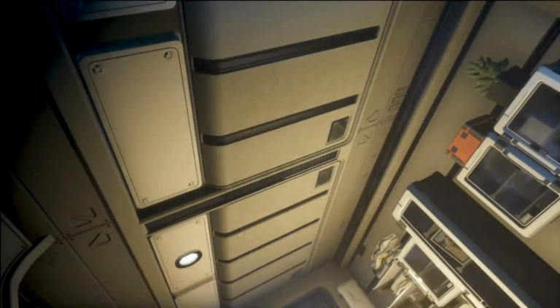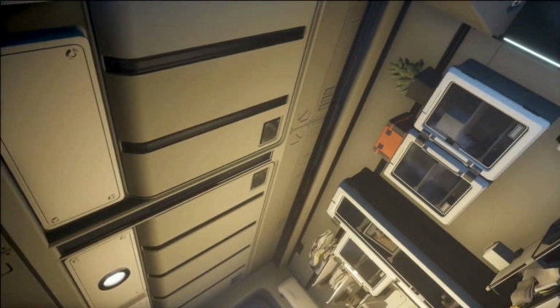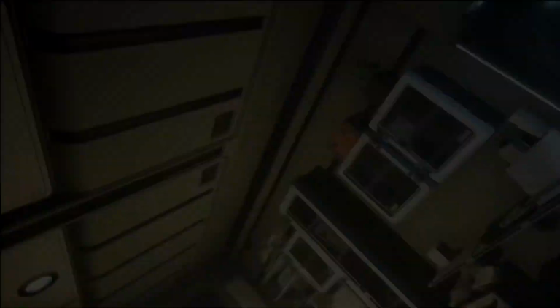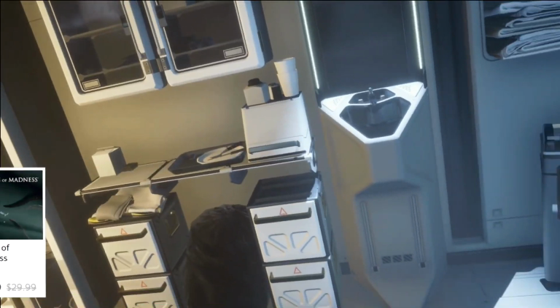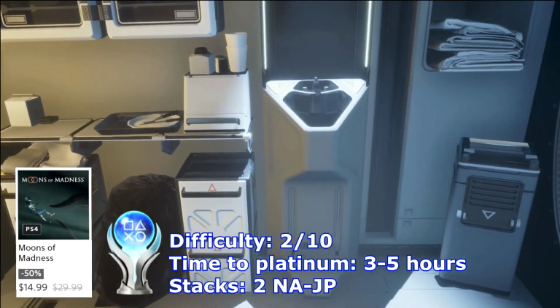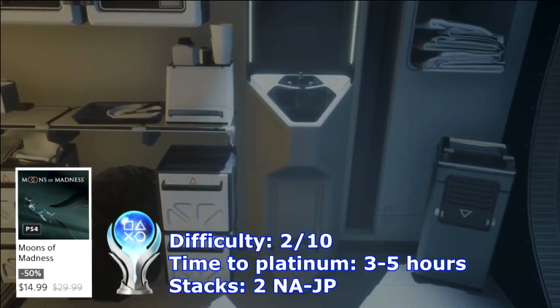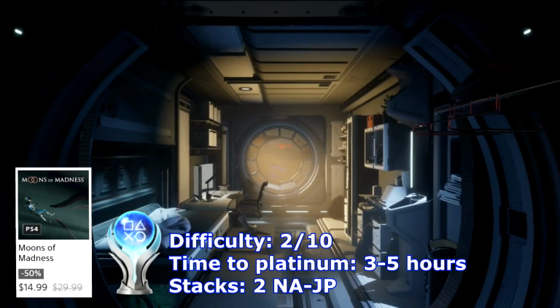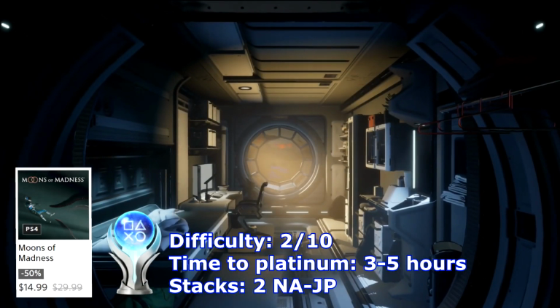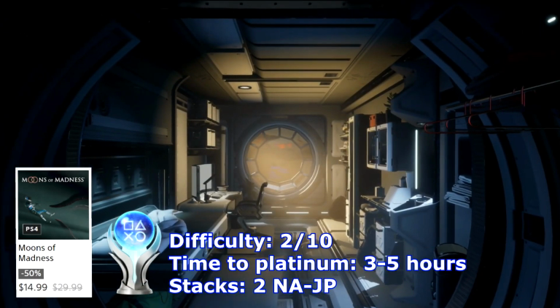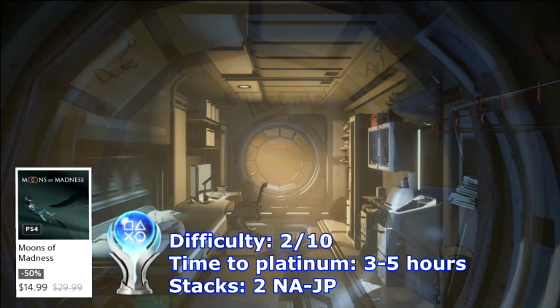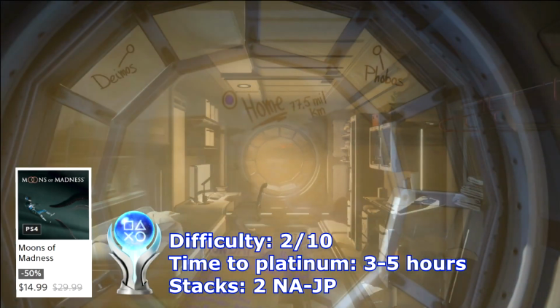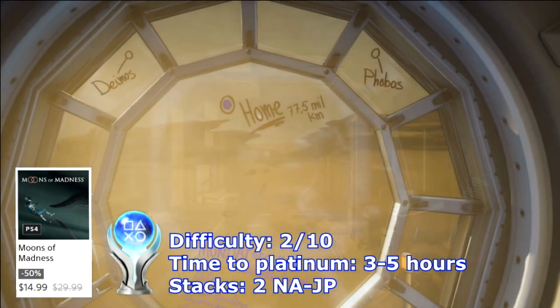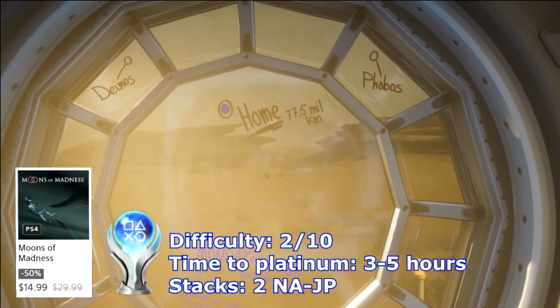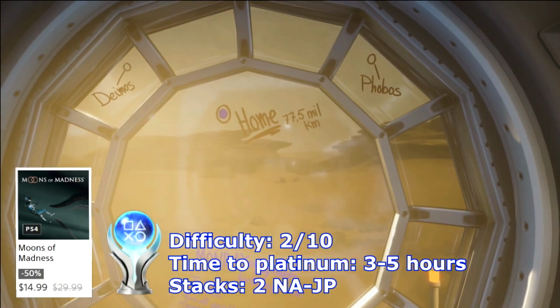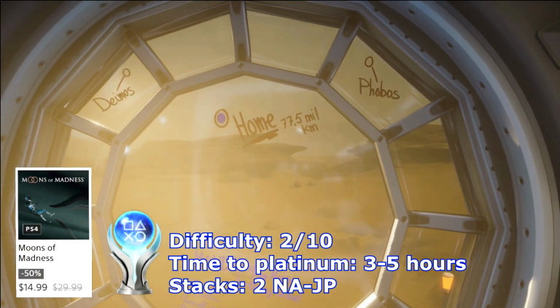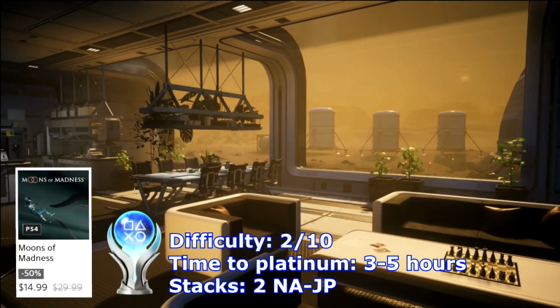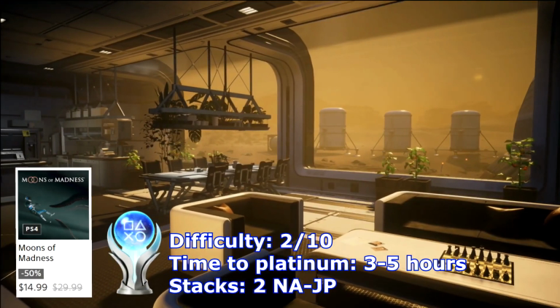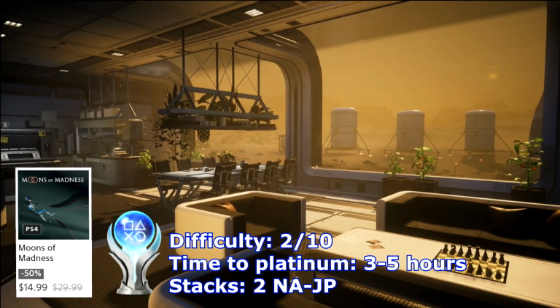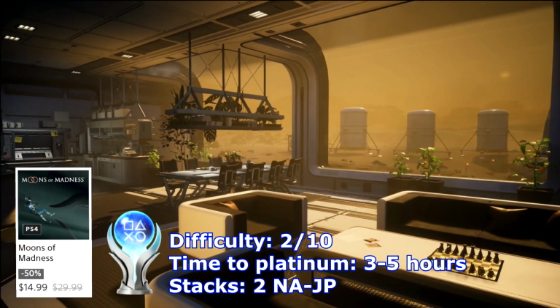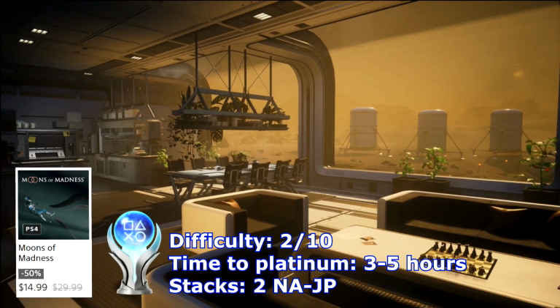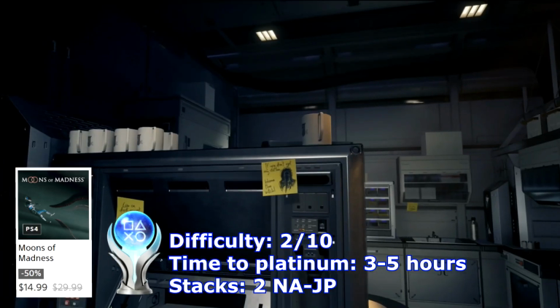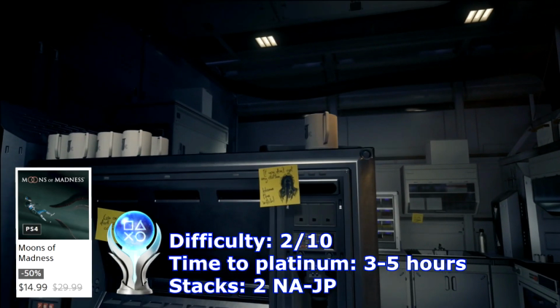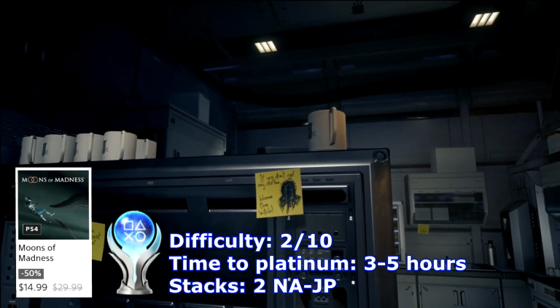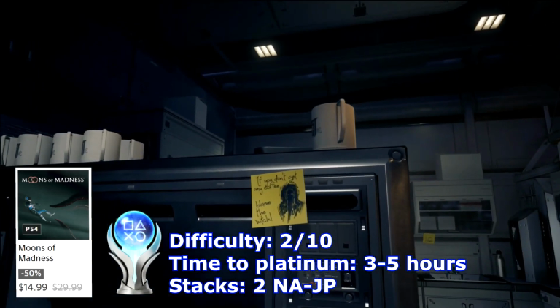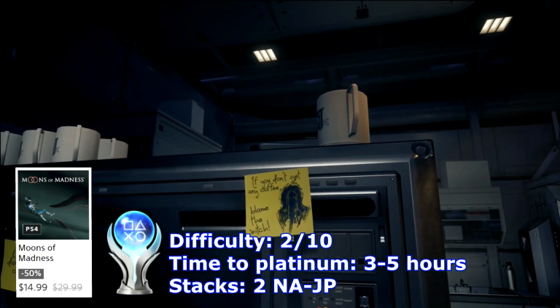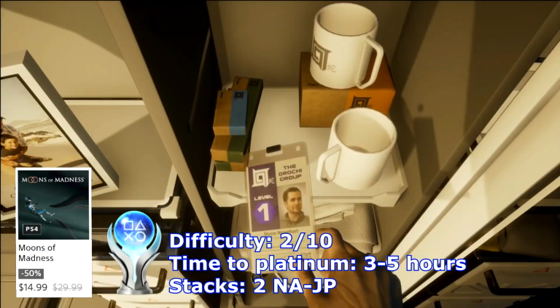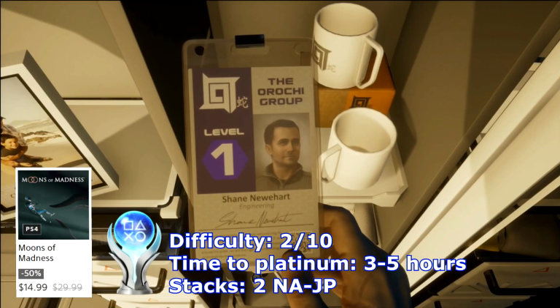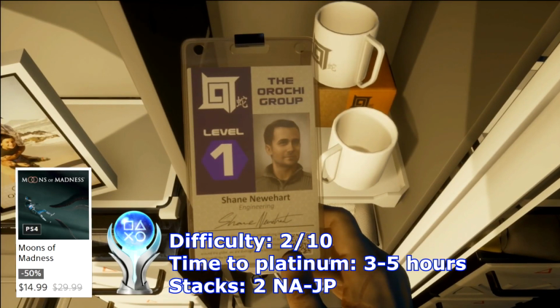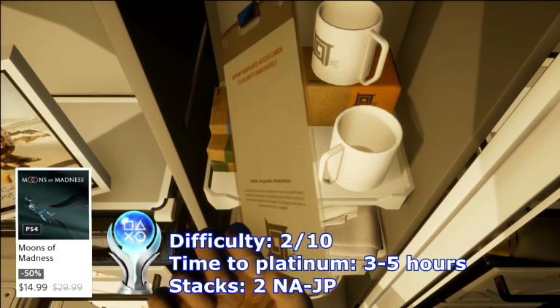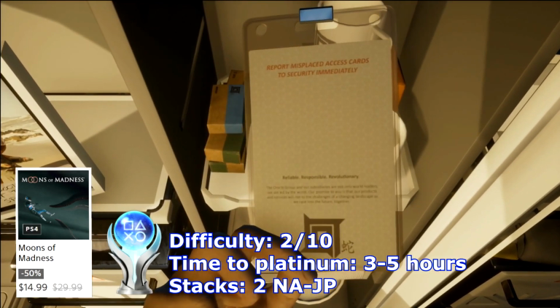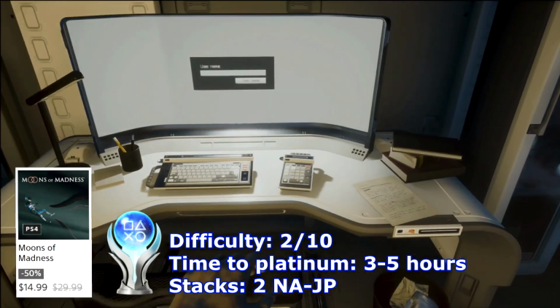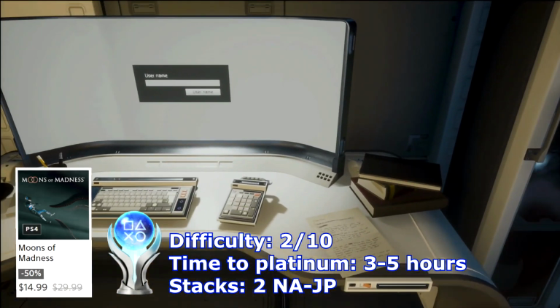In space nobody can hear you. Moons of Madness is a story driven walking simulator. I really enjoyed this one — with a guide you can get the platinum in under 3 hours.